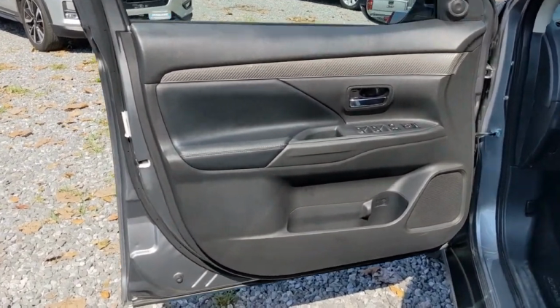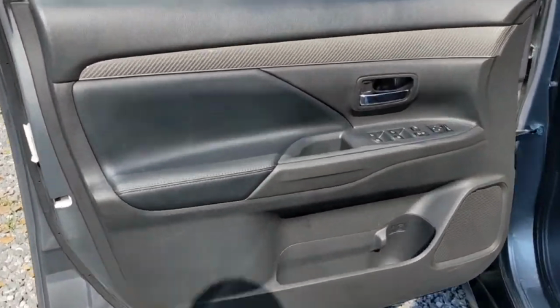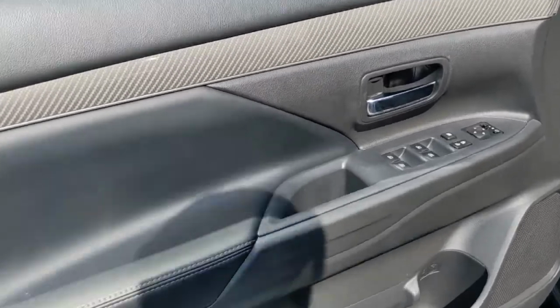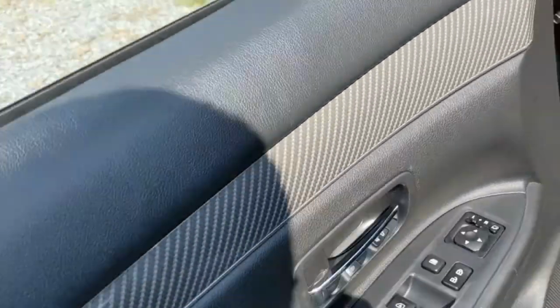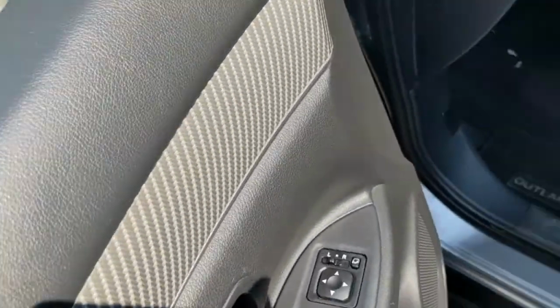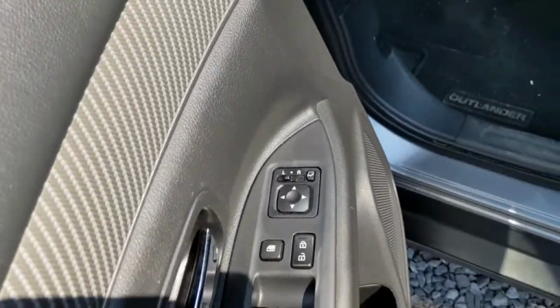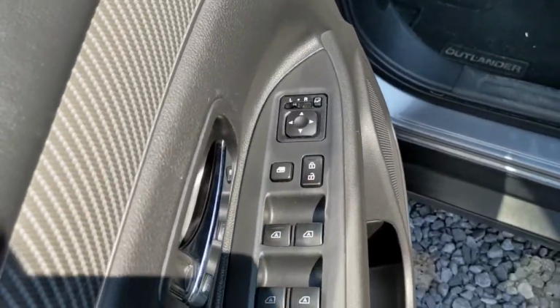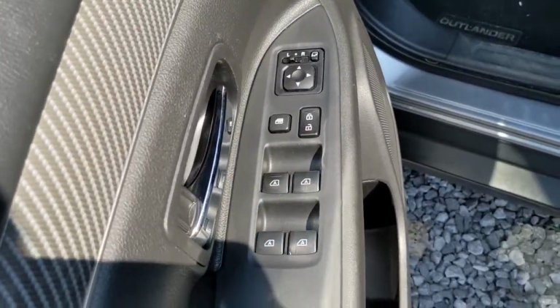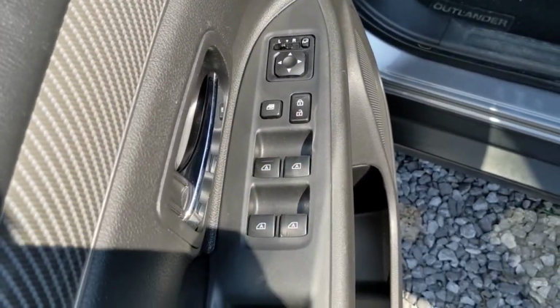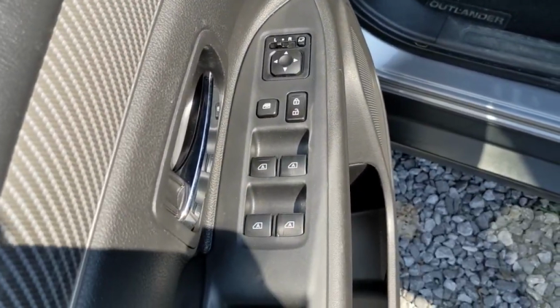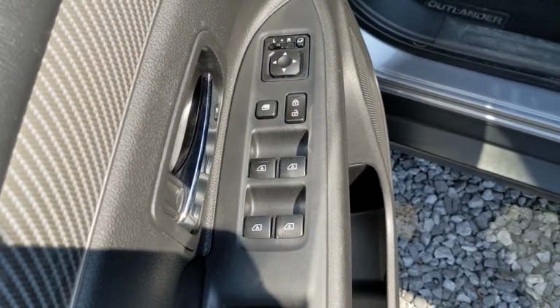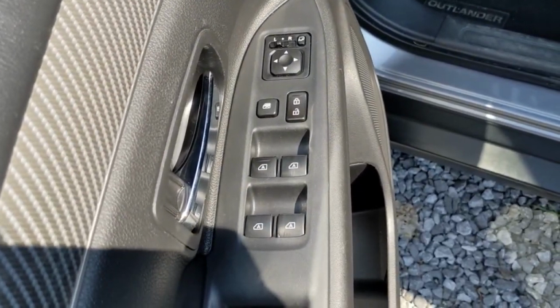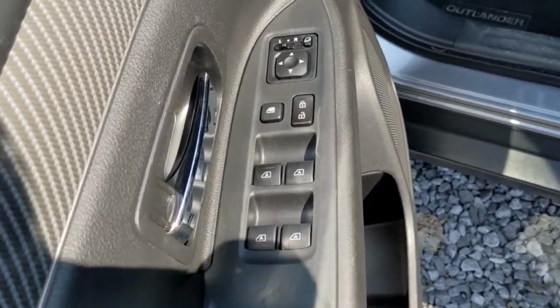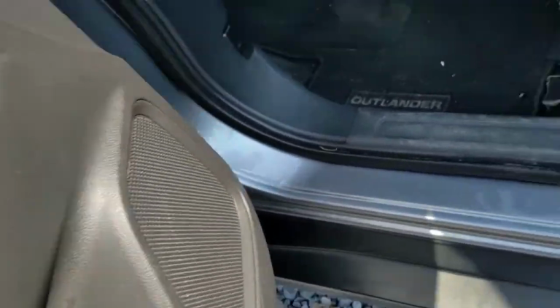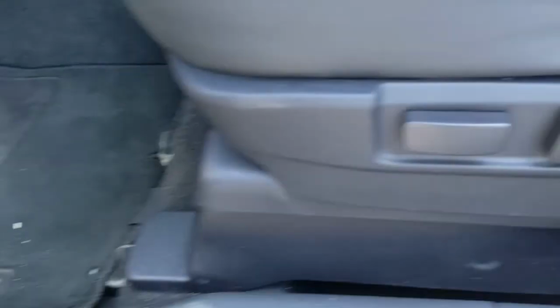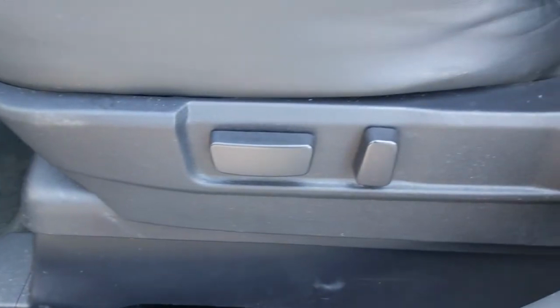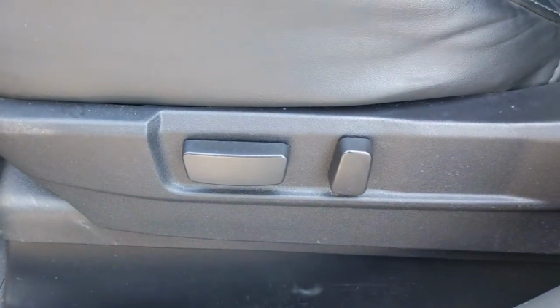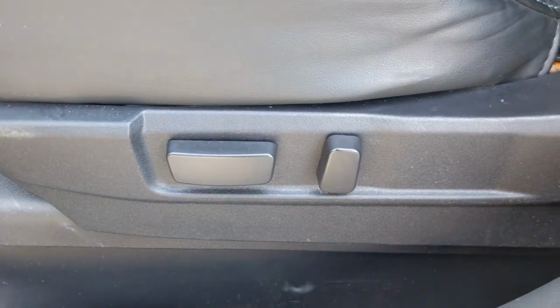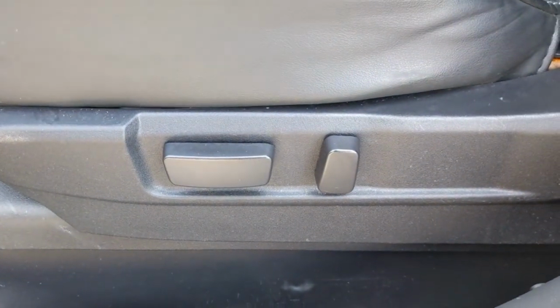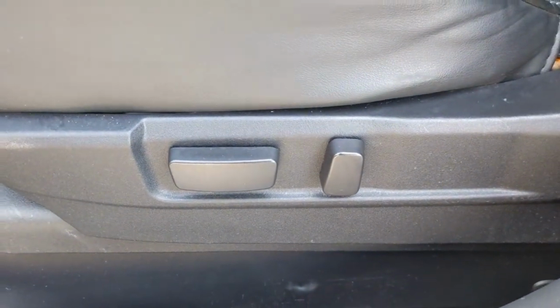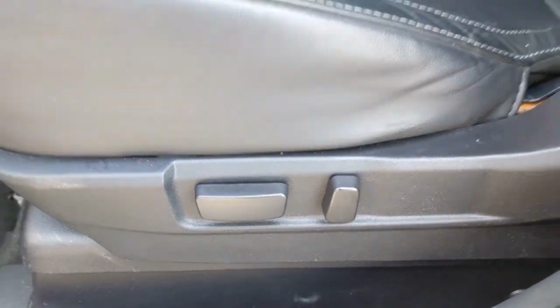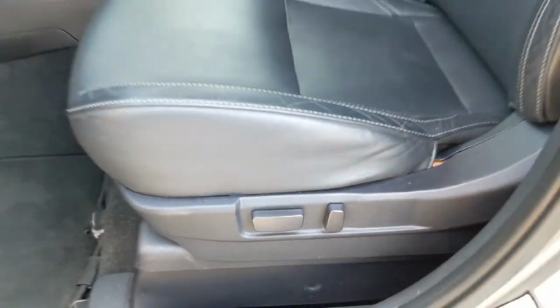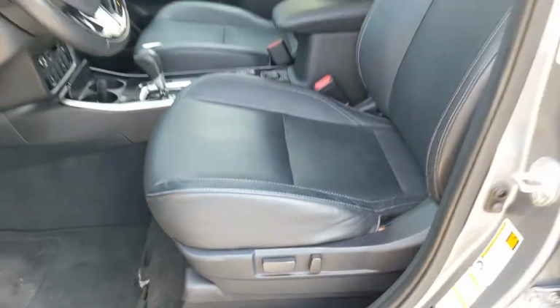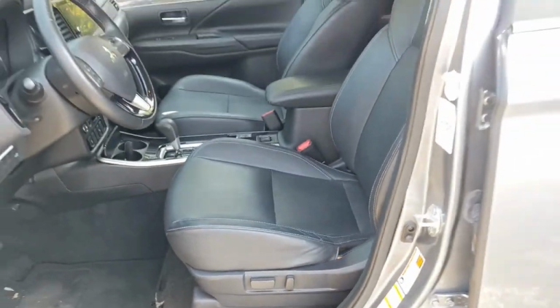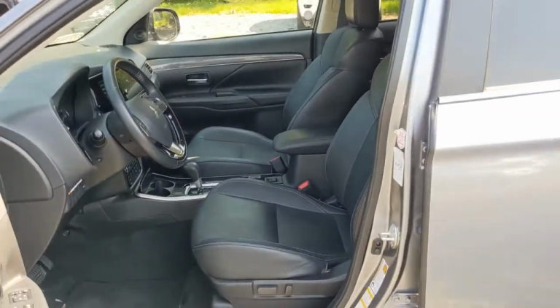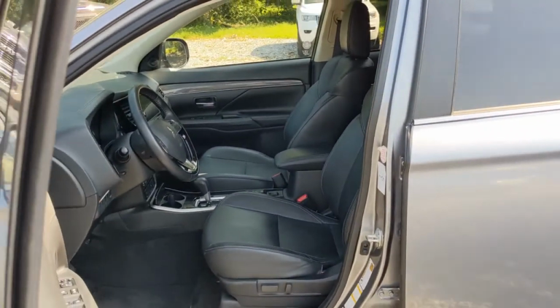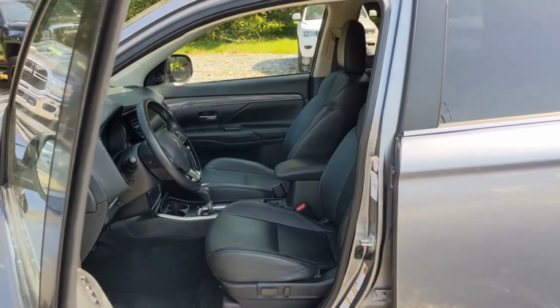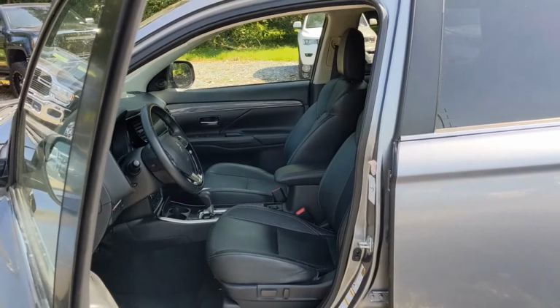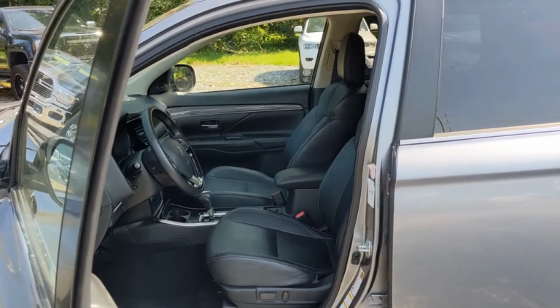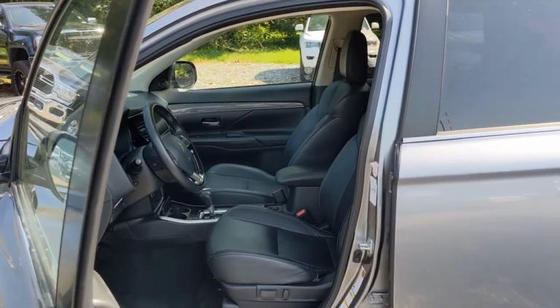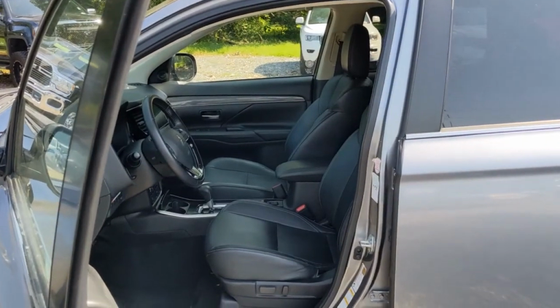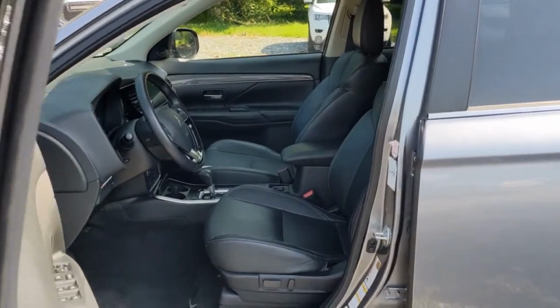Keyless entry, four-wheel drive, heated mirrors, keyless start, satellite radio, fog lamps, power lift gate, backup camera, heated front seat, steering wheel audio controls.